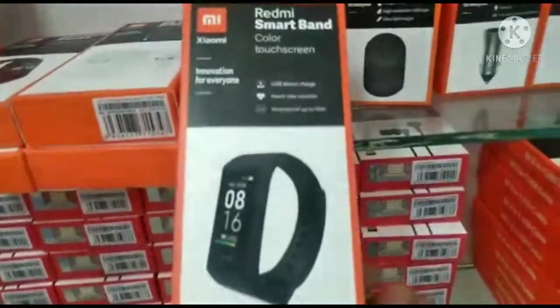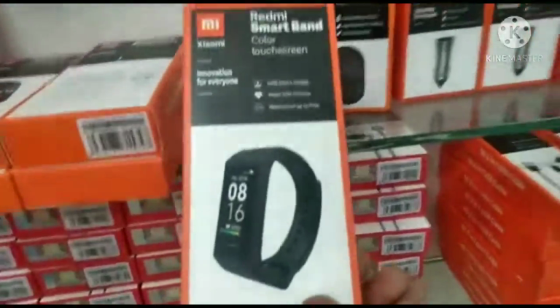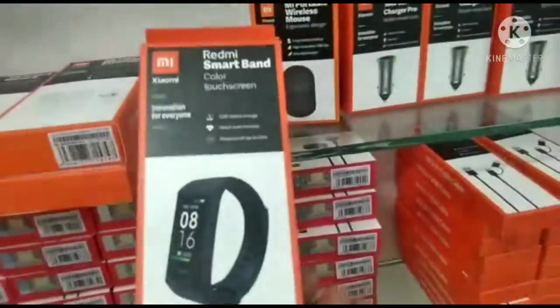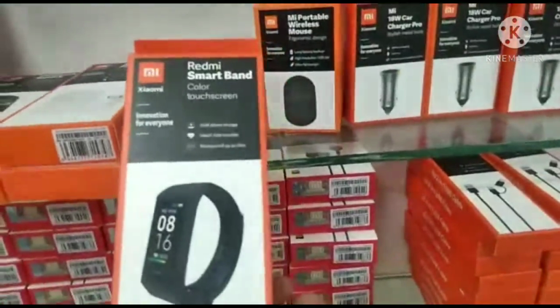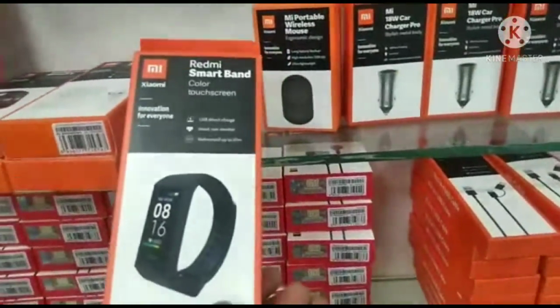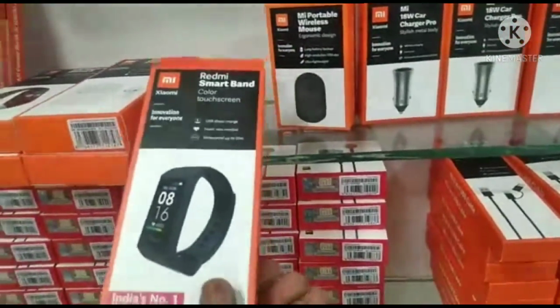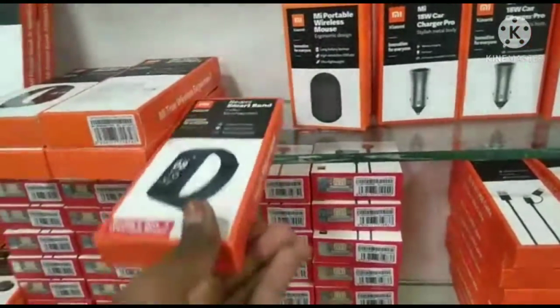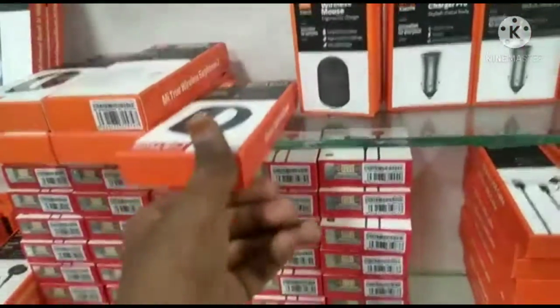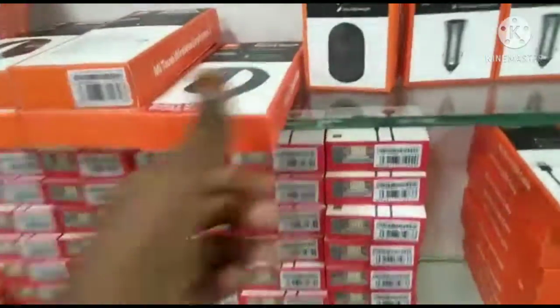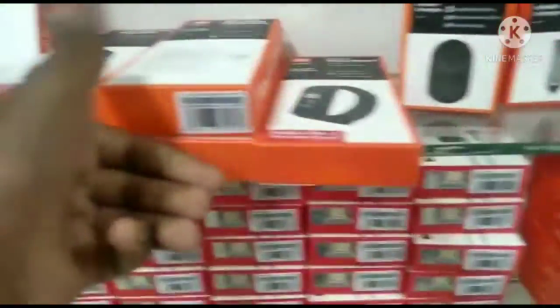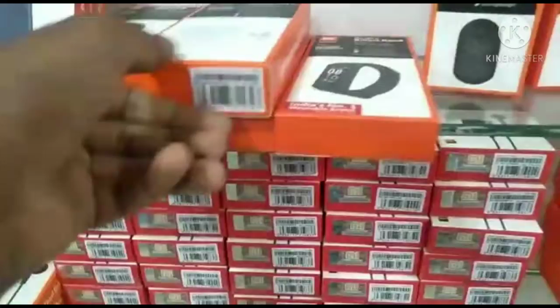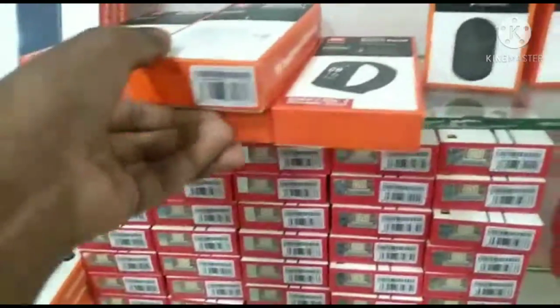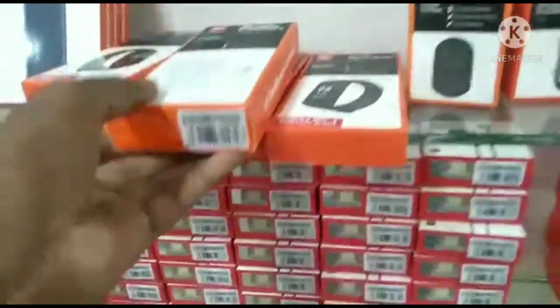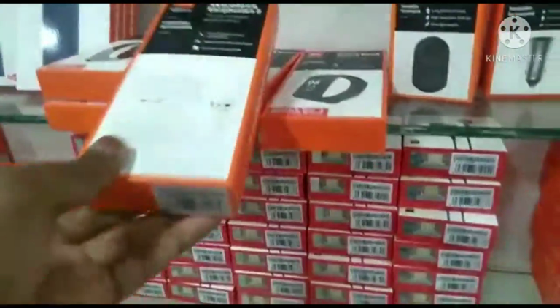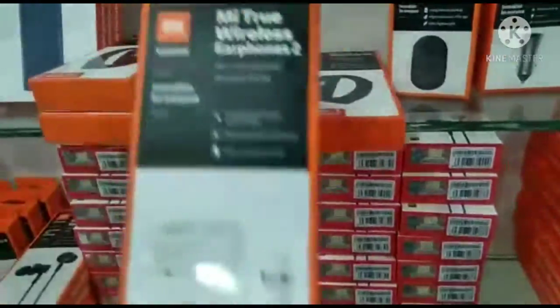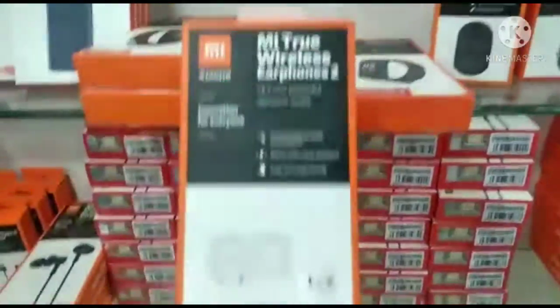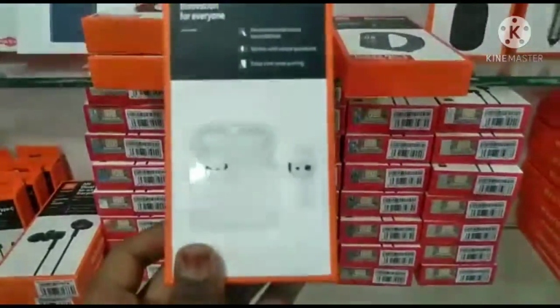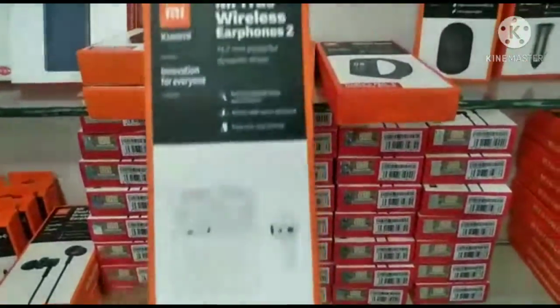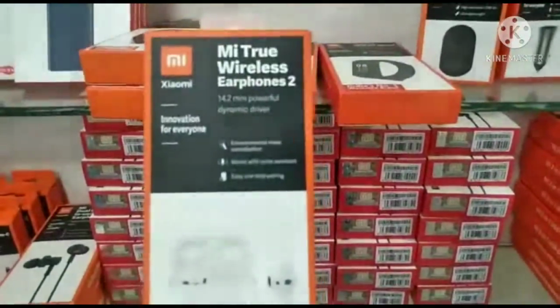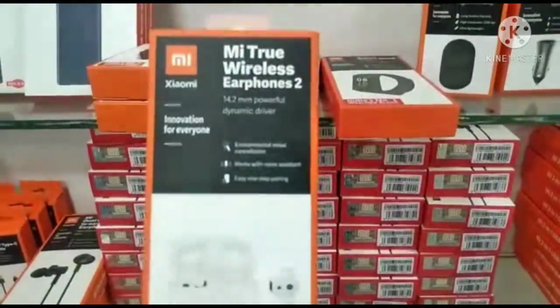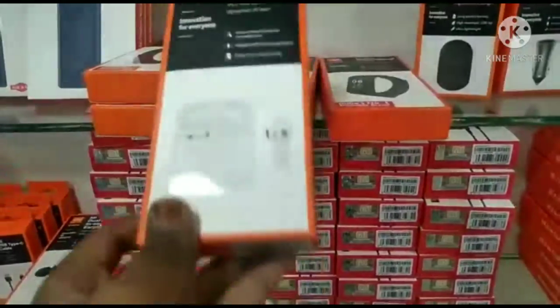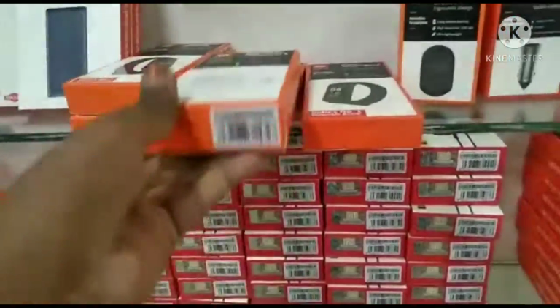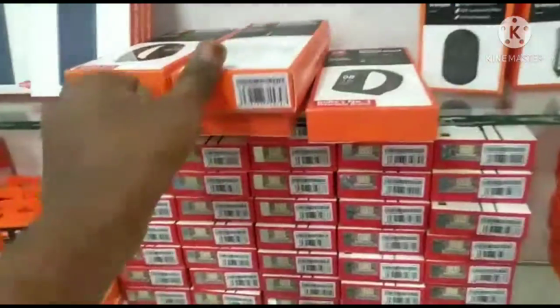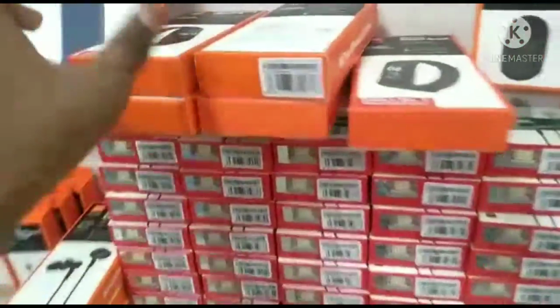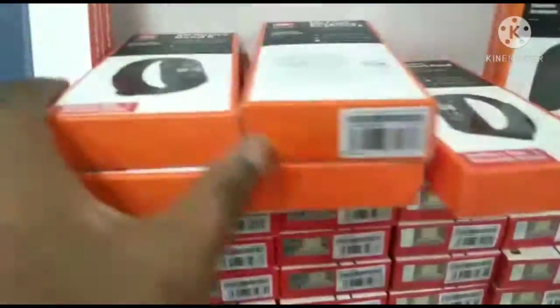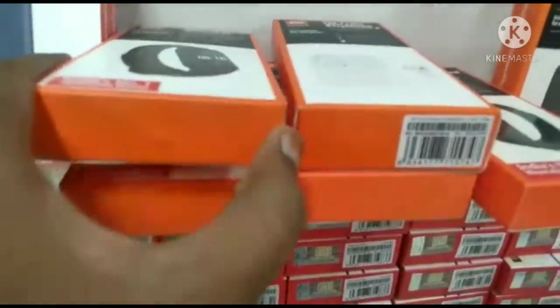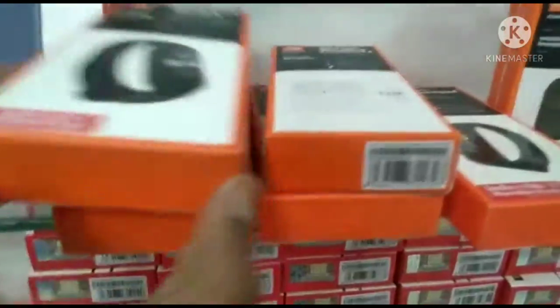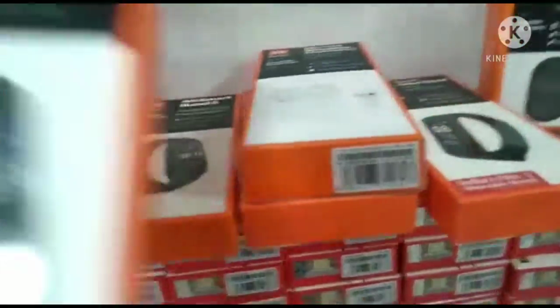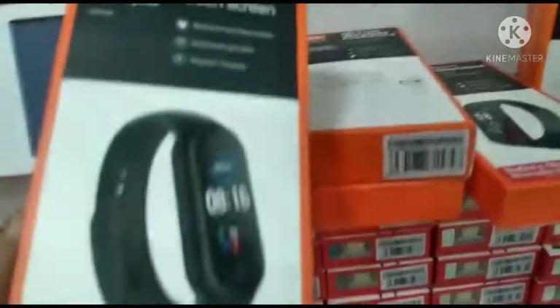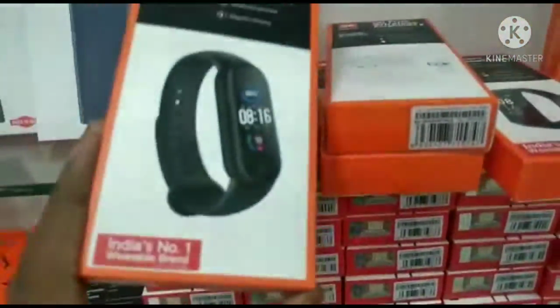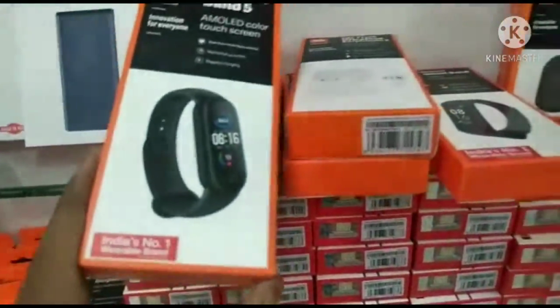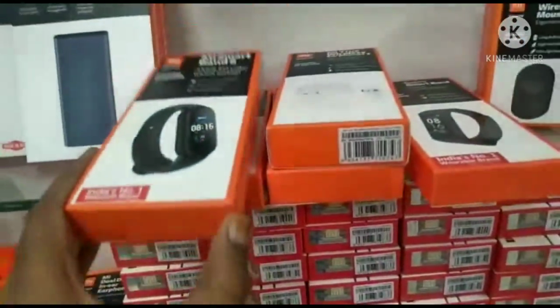It's a touch screen watch — a smart watch band. It's an Airpods and a Mi smart watch model.